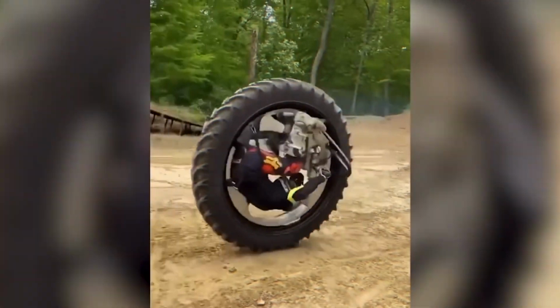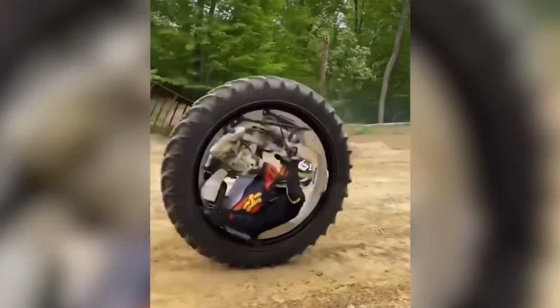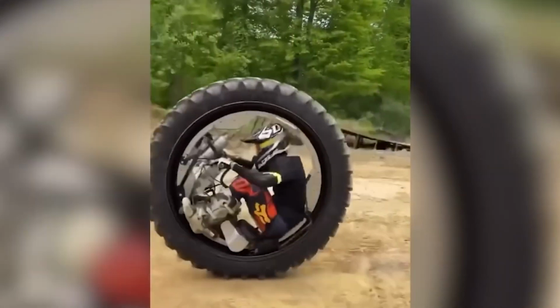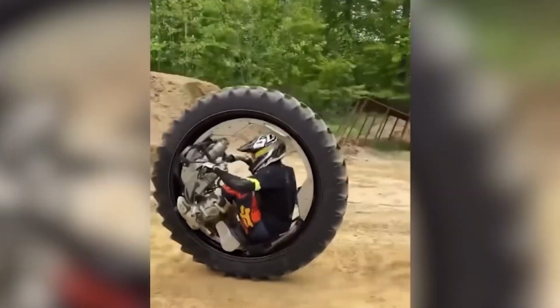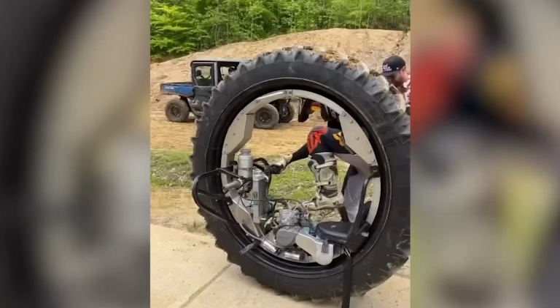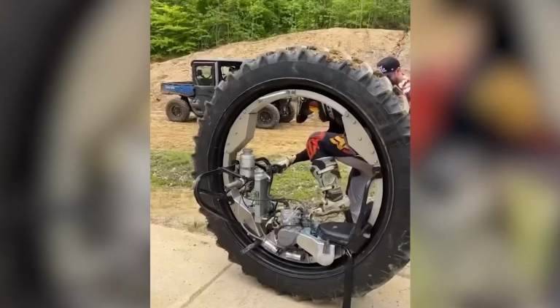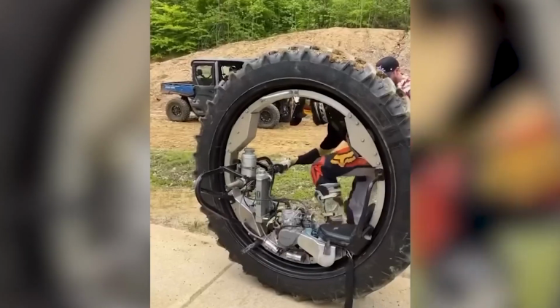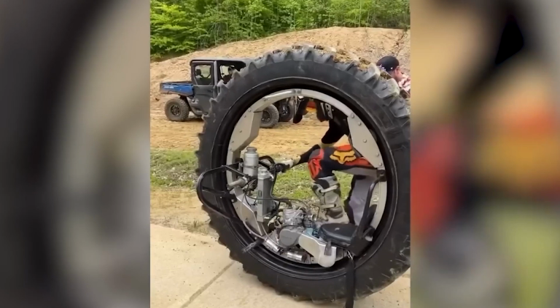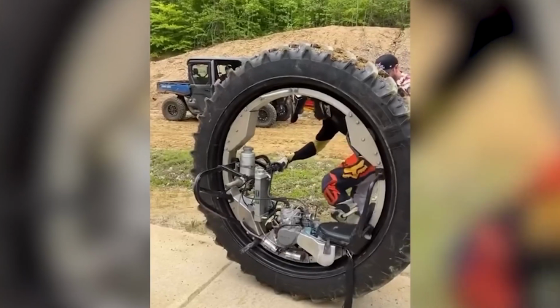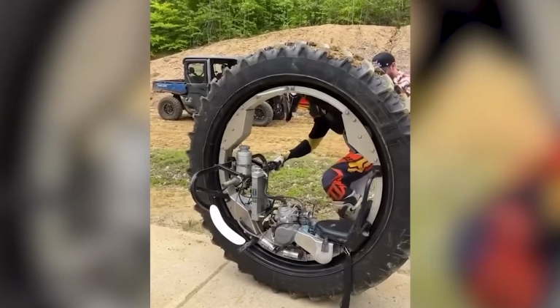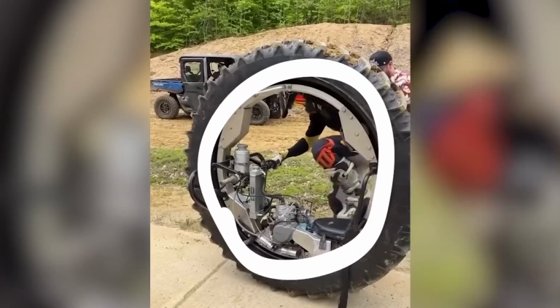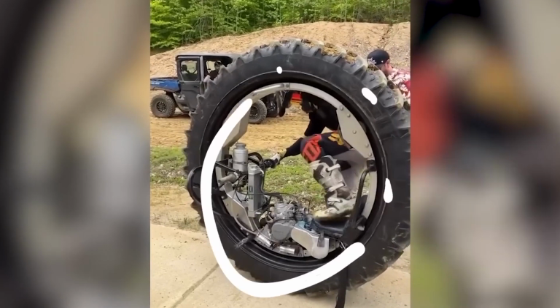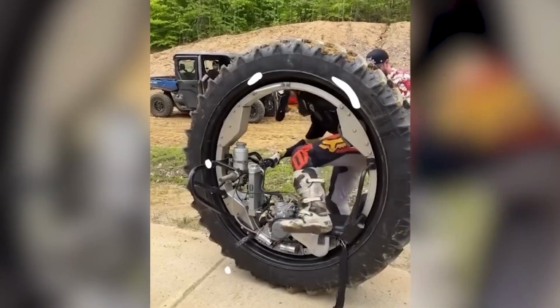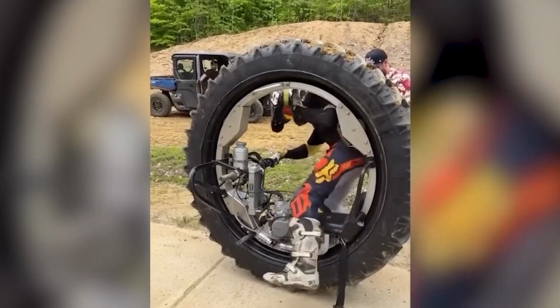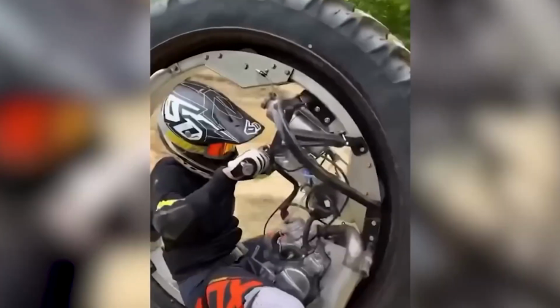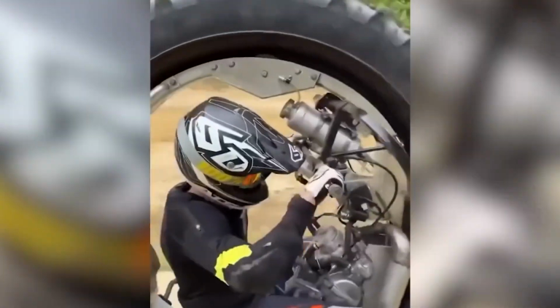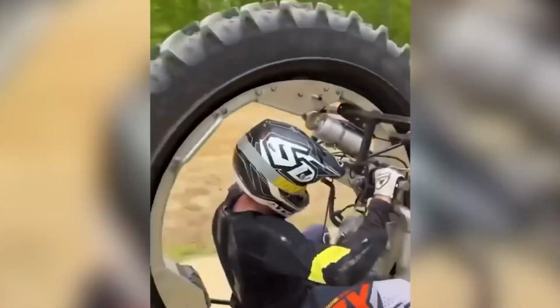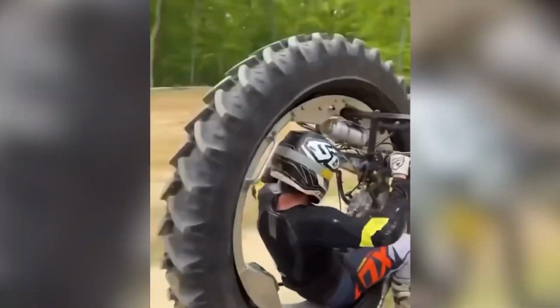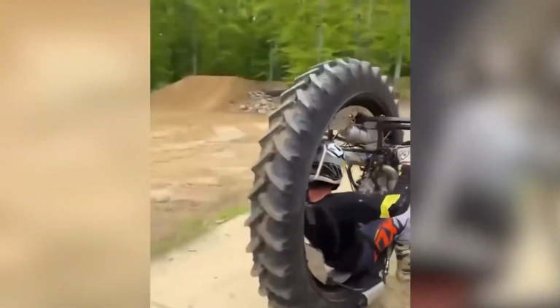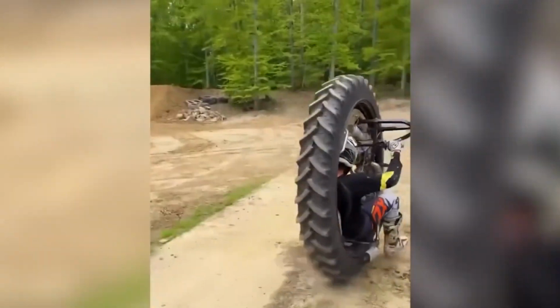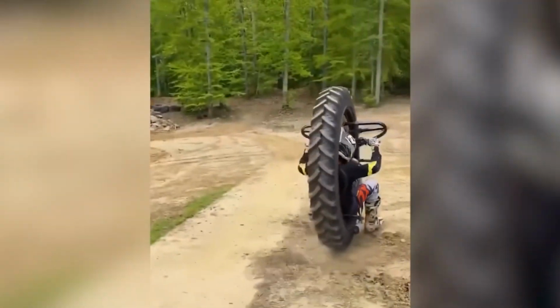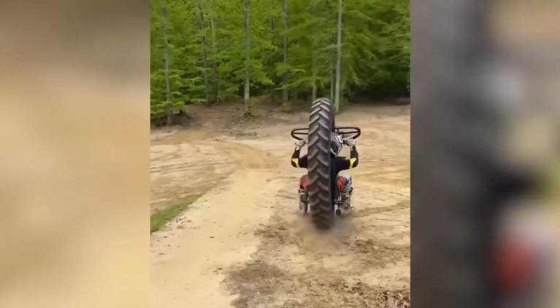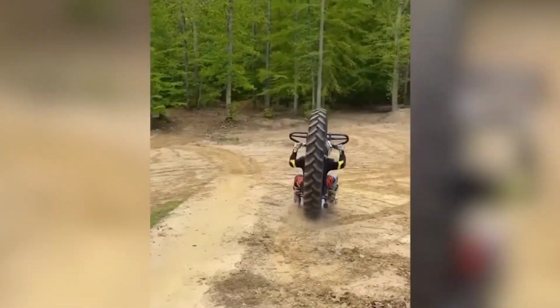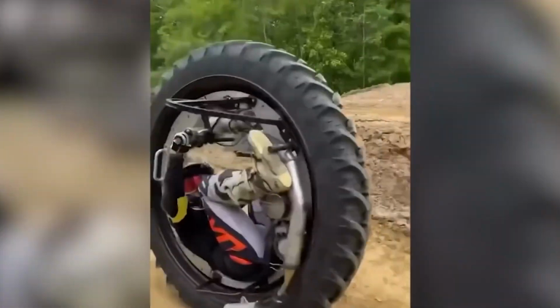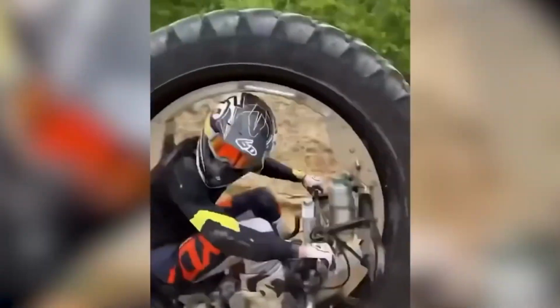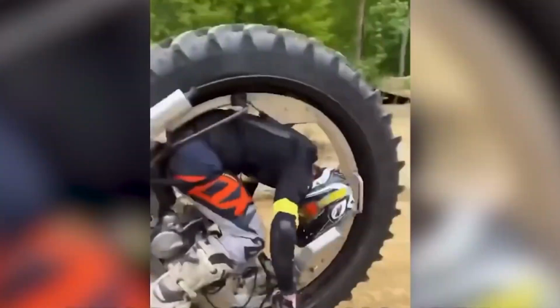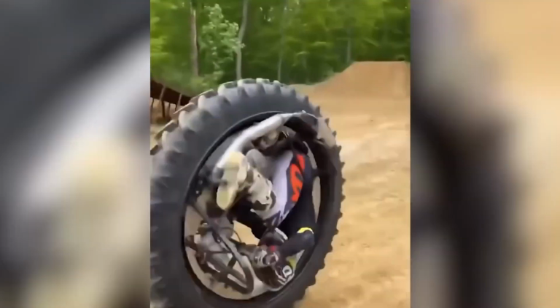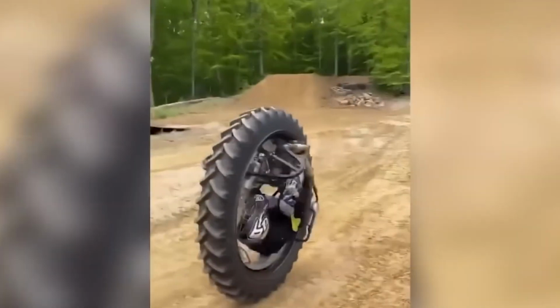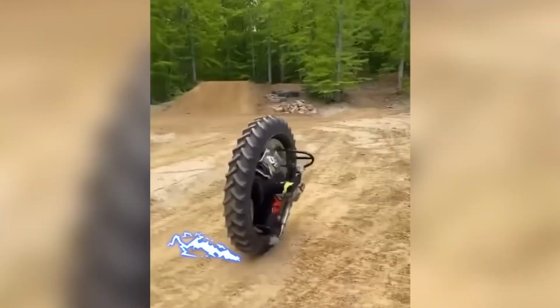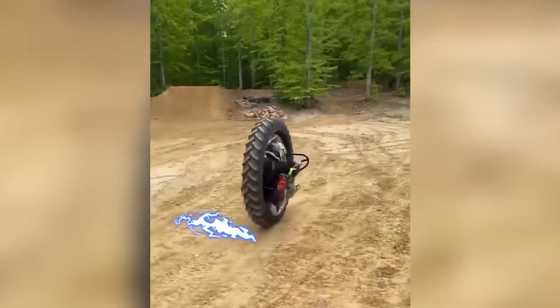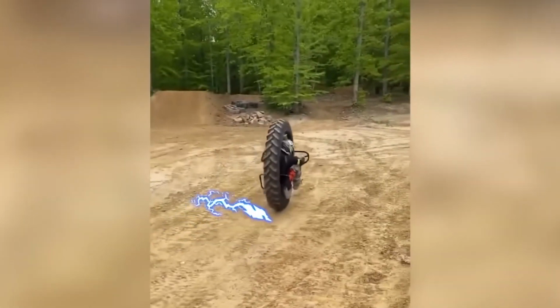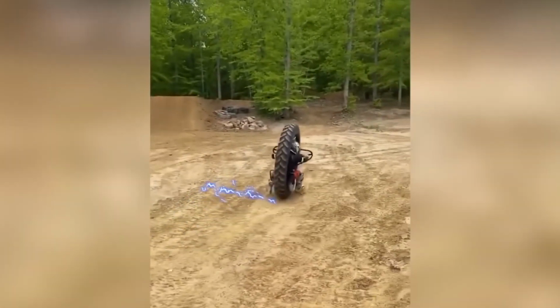When the ordinary motorcycle doesn't suffice, and you're eager to showcase your creativity and imagination, you must possess impeccable balance for such maneuvers.